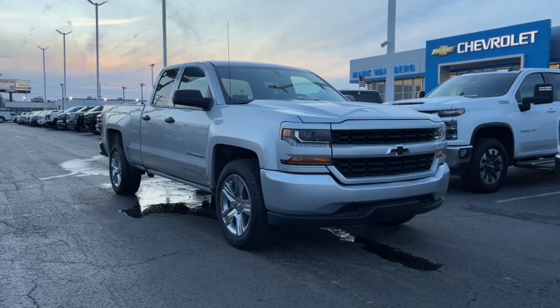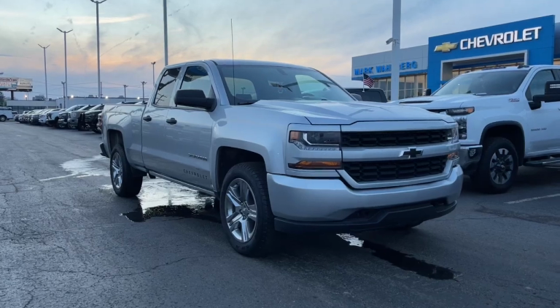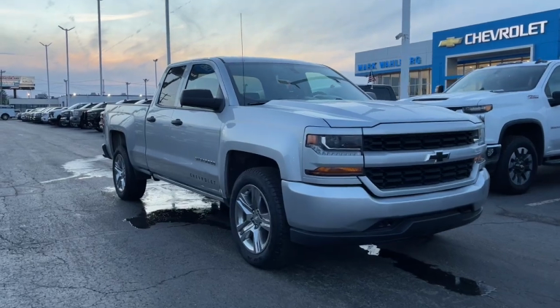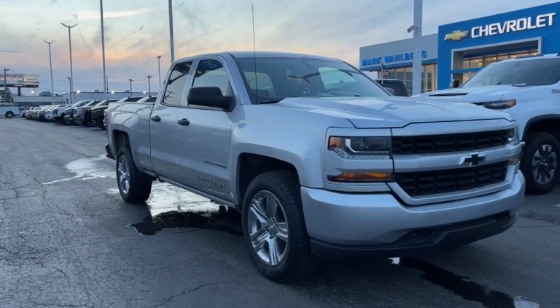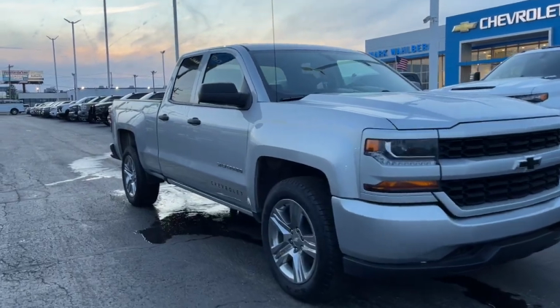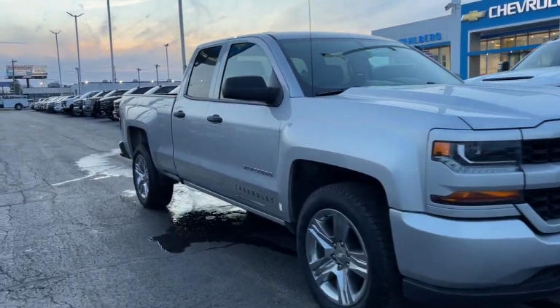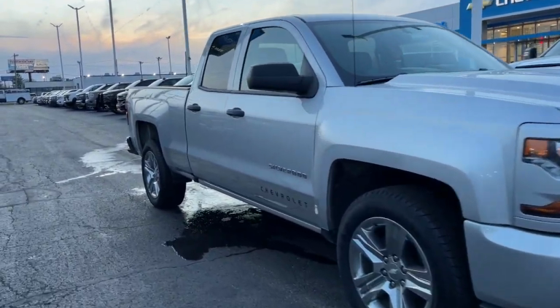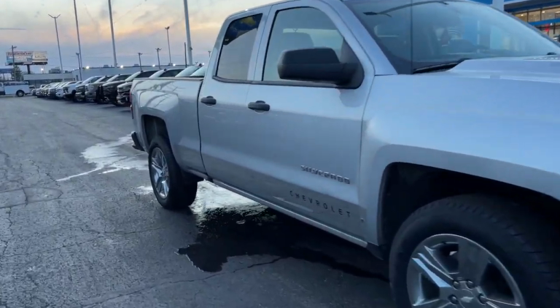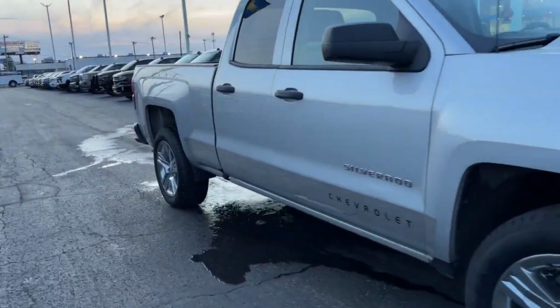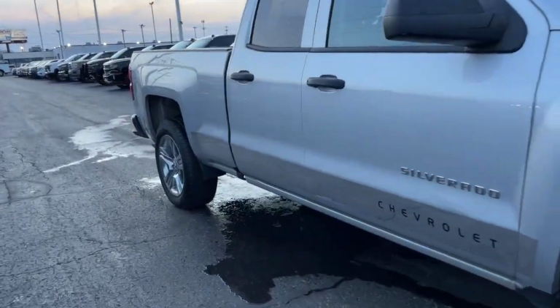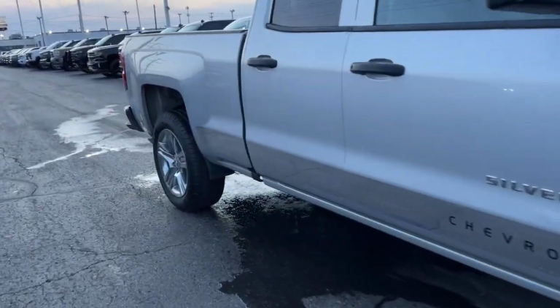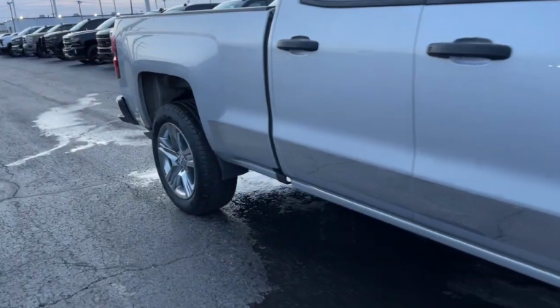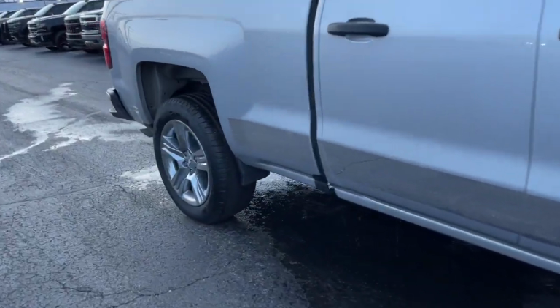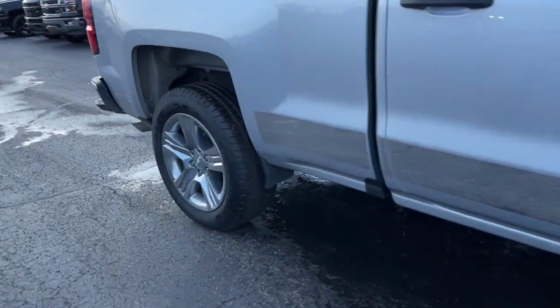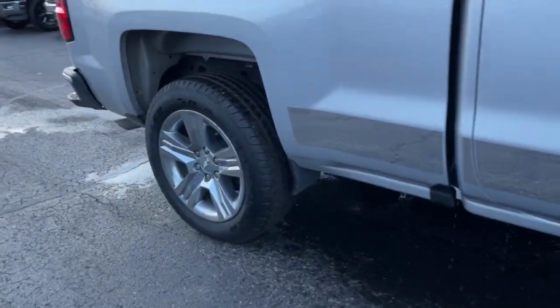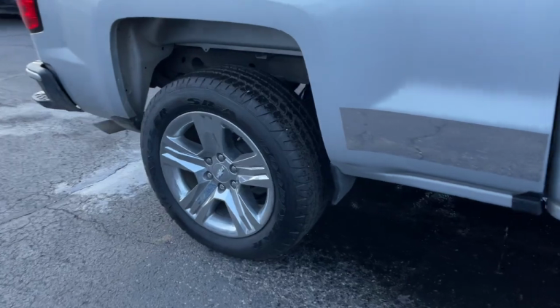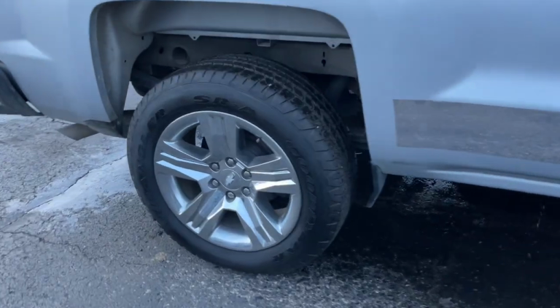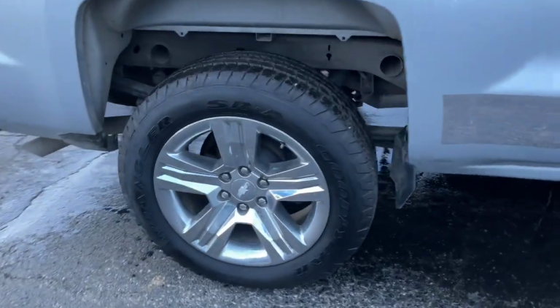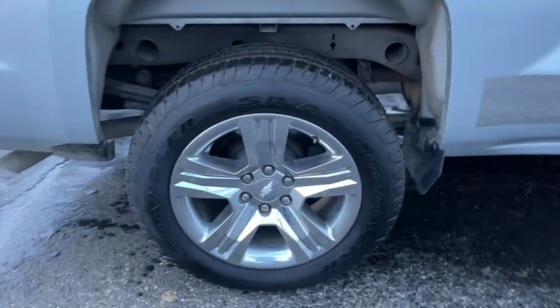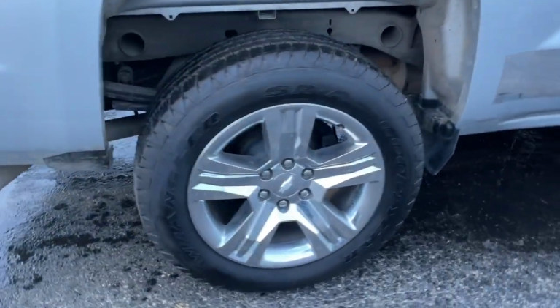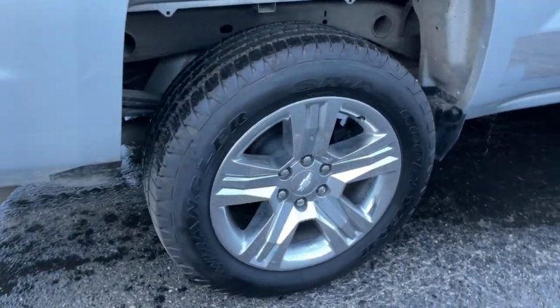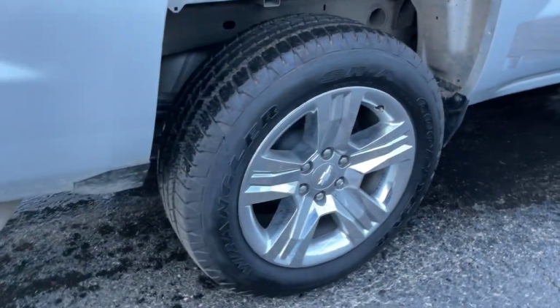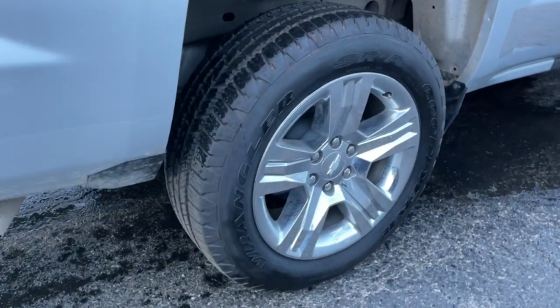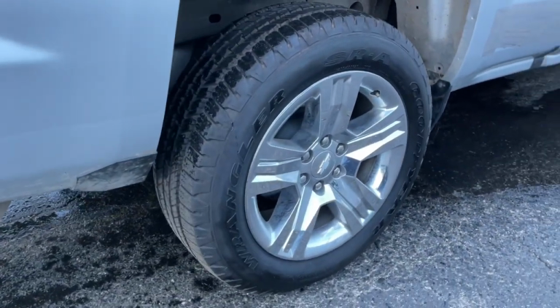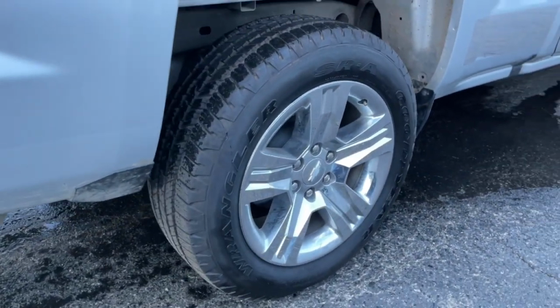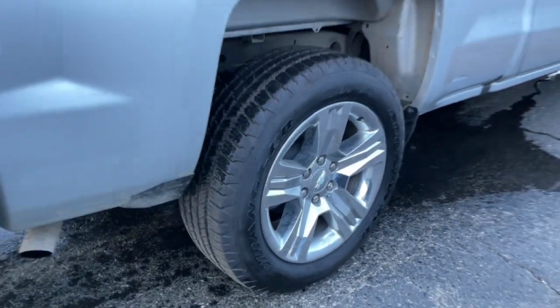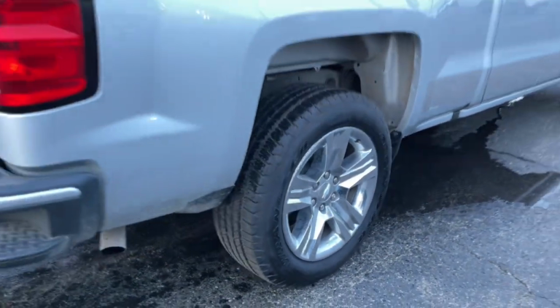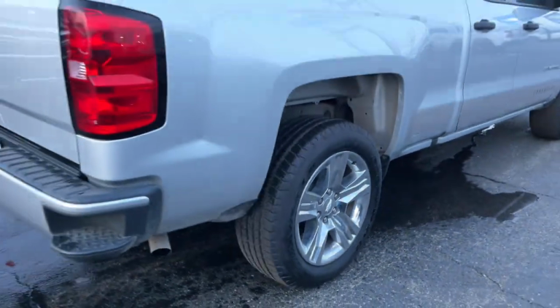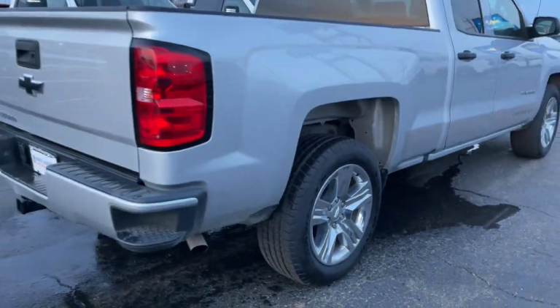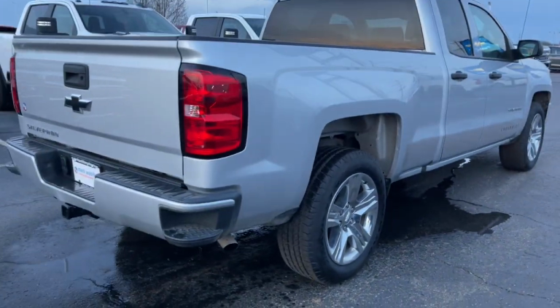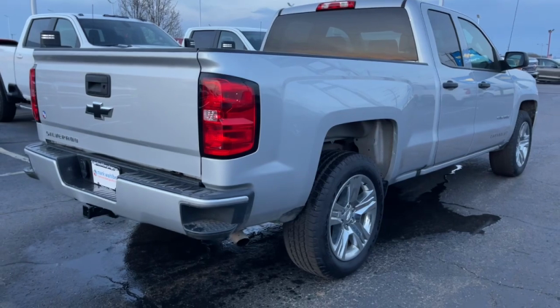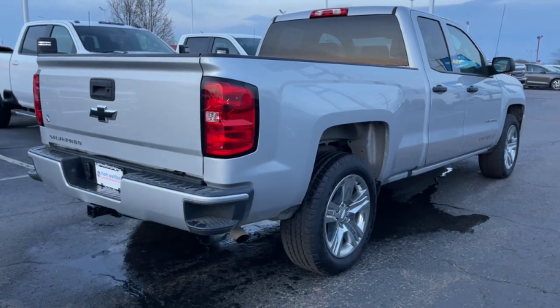Picture yourself in the 2018 Chevrolet Silverado 1500. With less than 80,000 miles on the odometer, this vehicle provides excellent value.